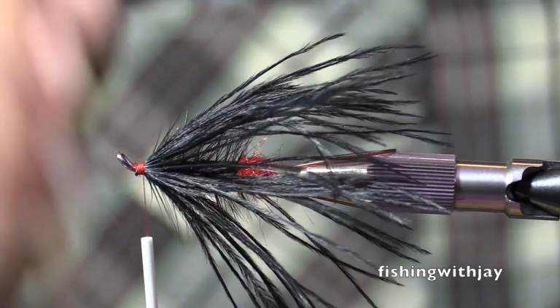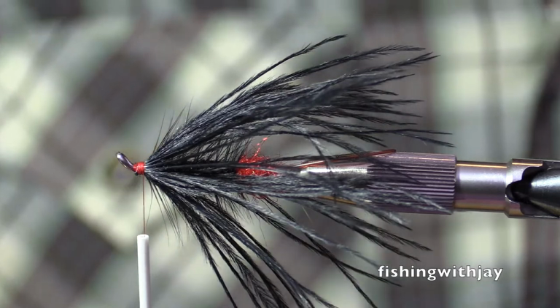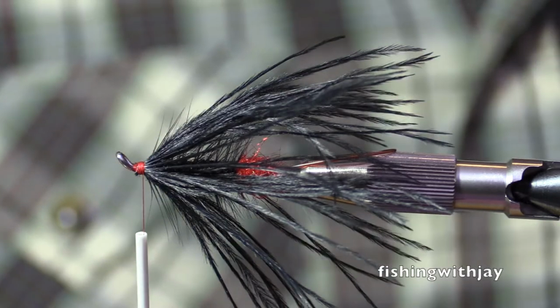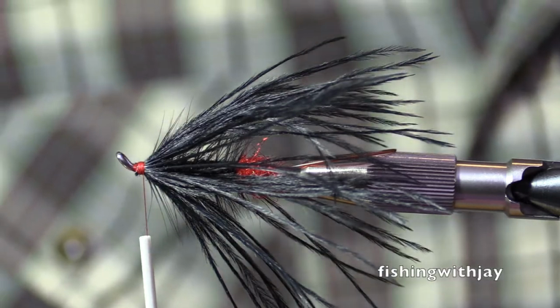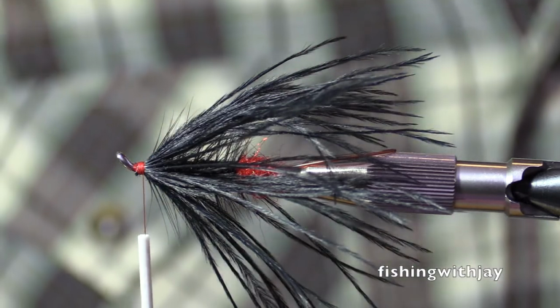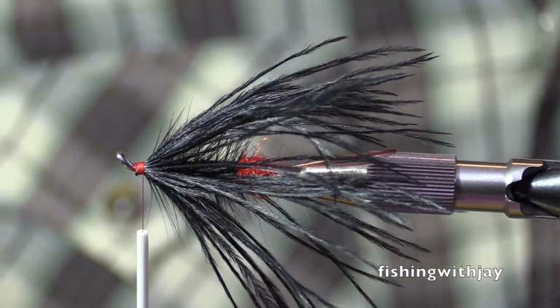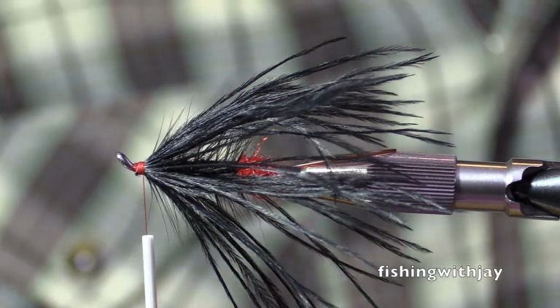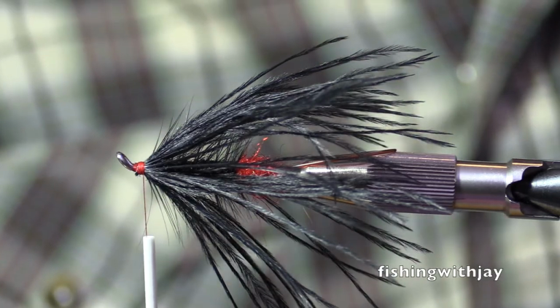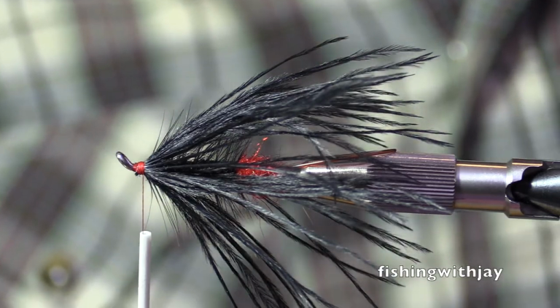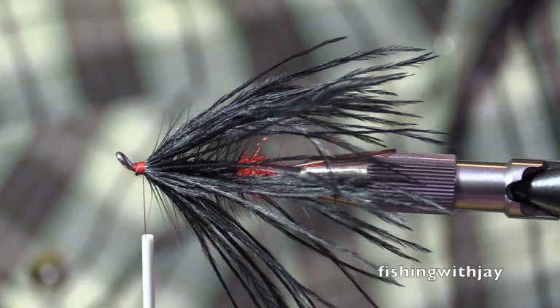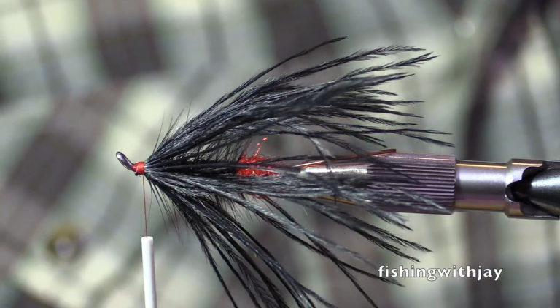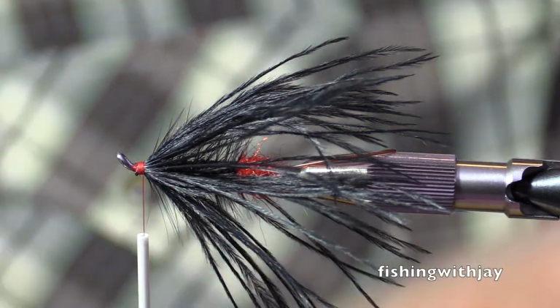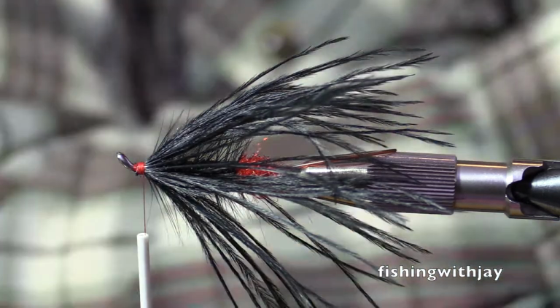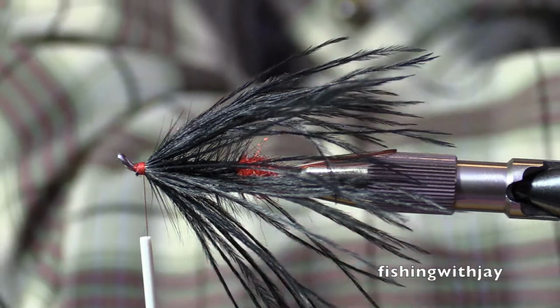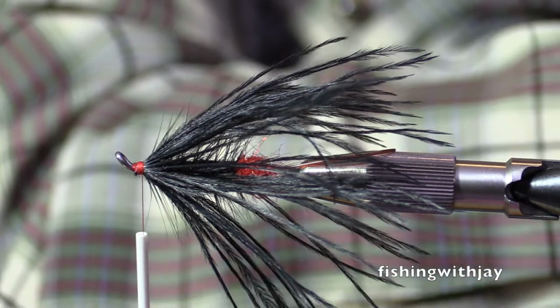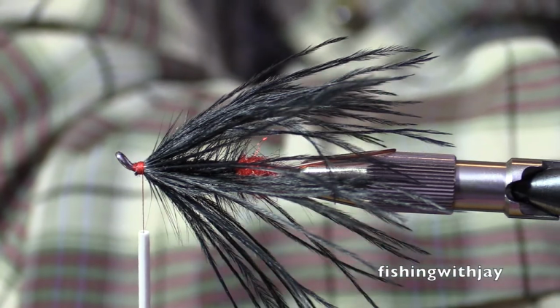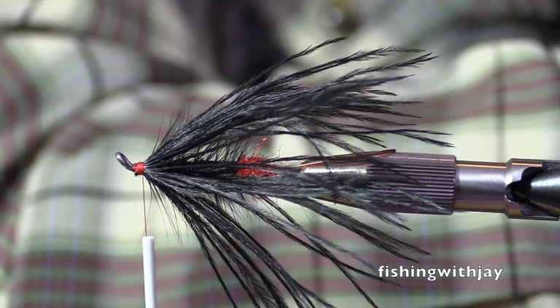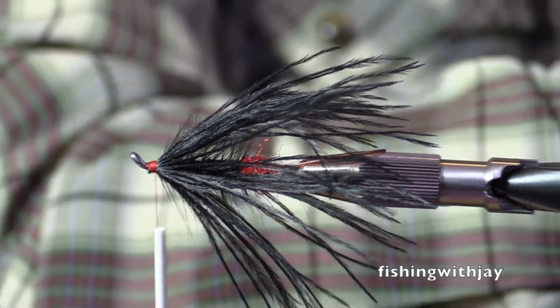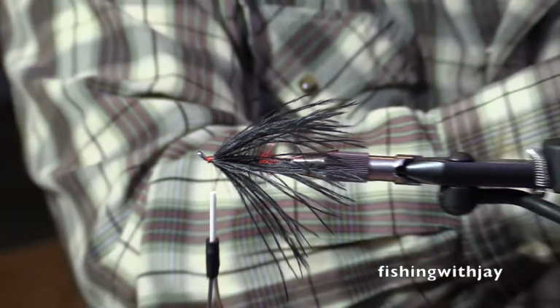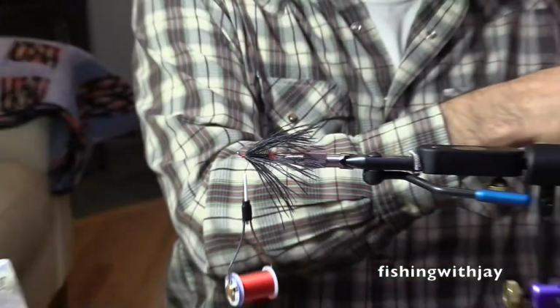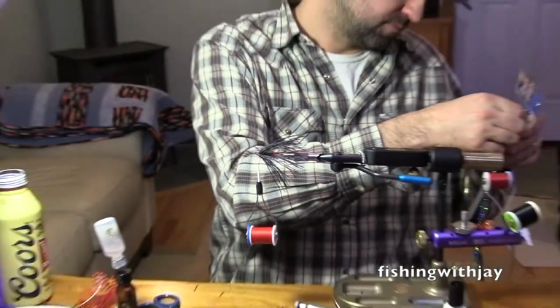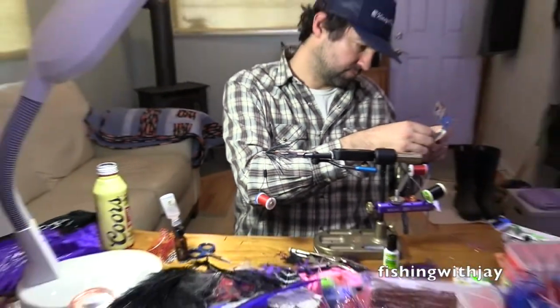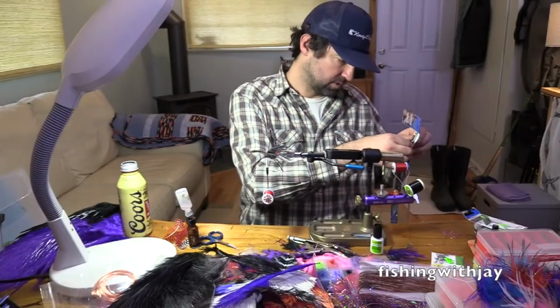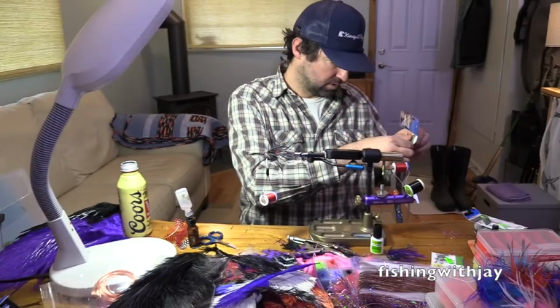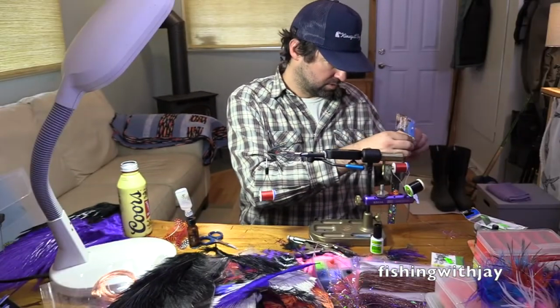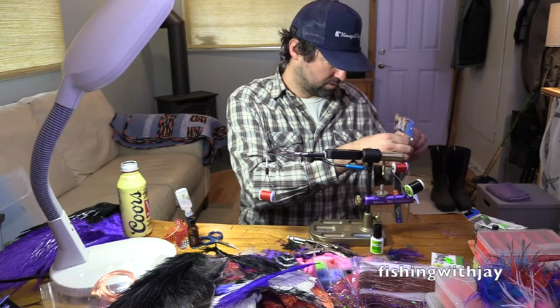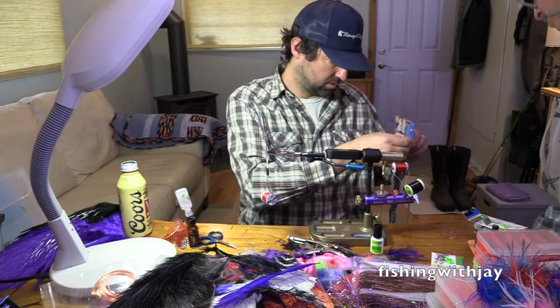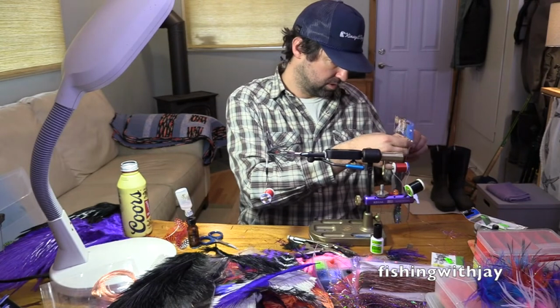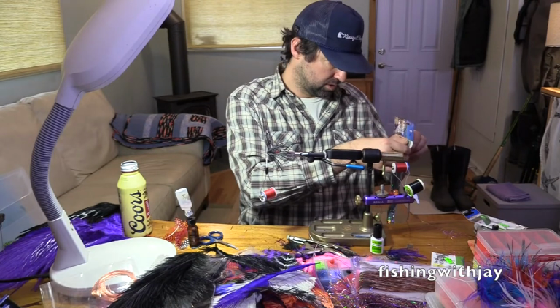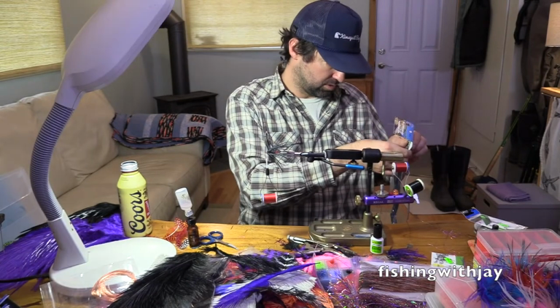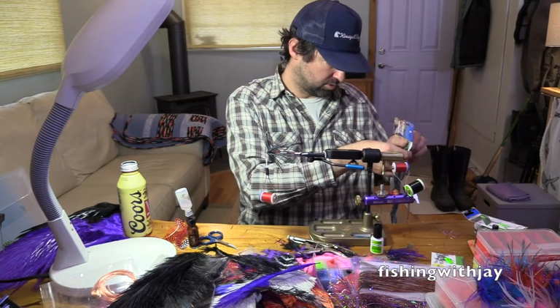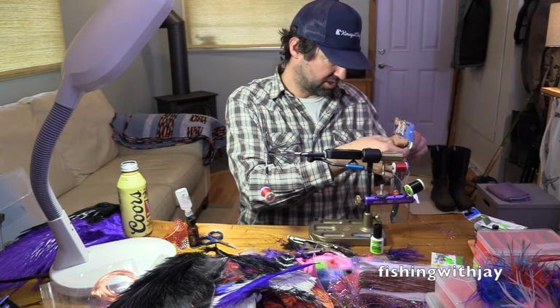I wouldn't know anything about that. Holy smokes! This is long. 20 inches. Great Scott.